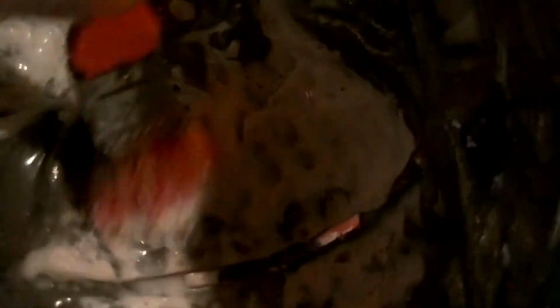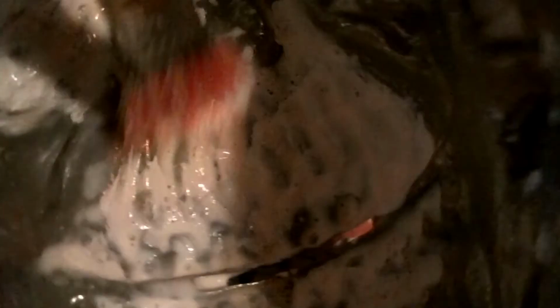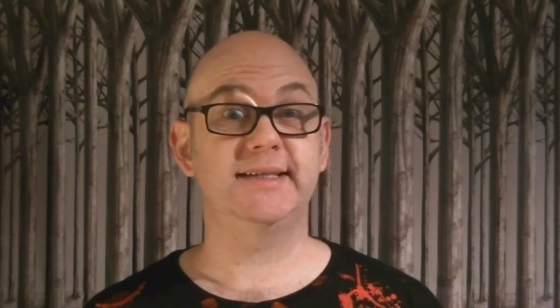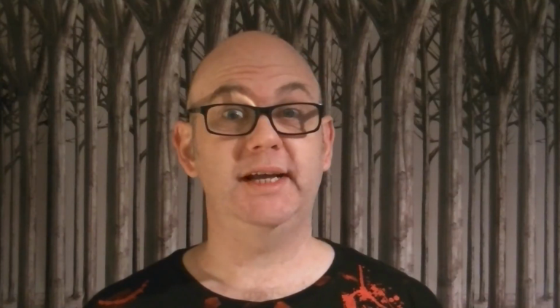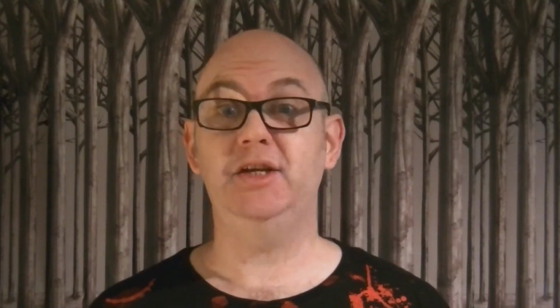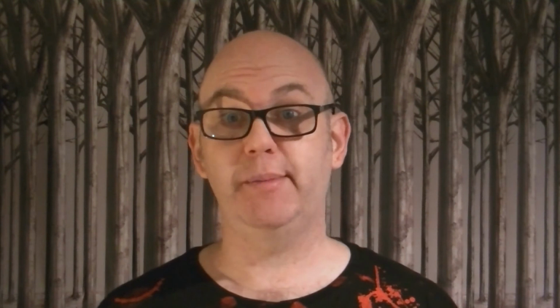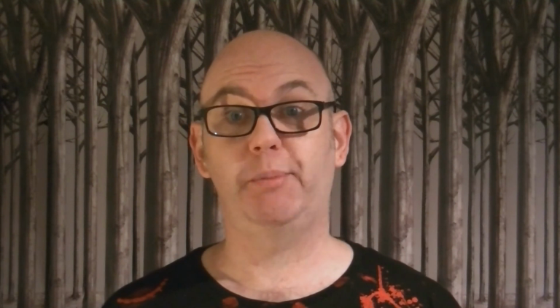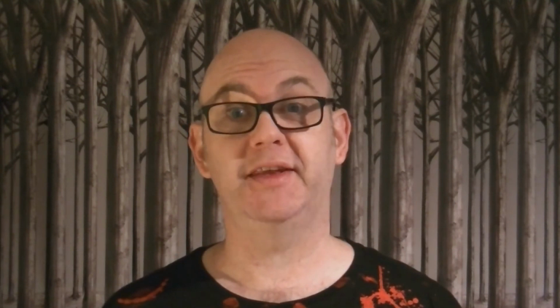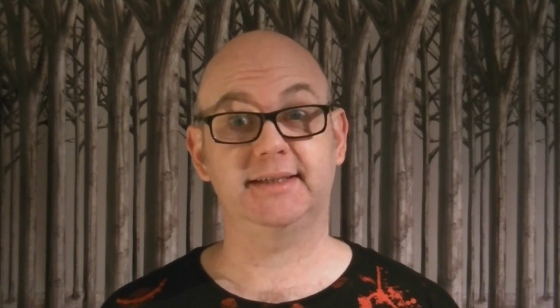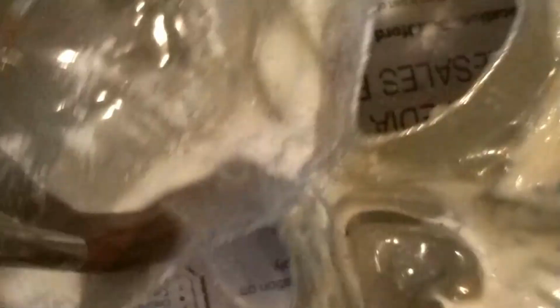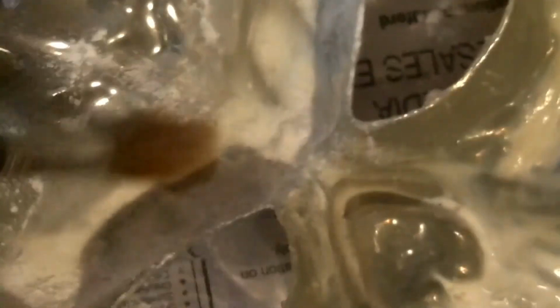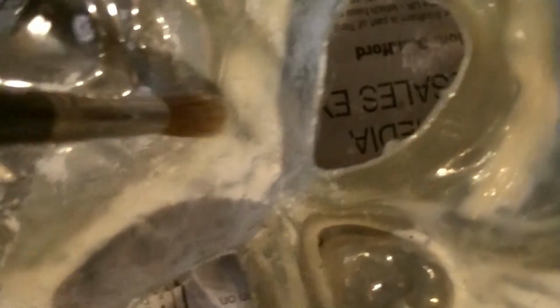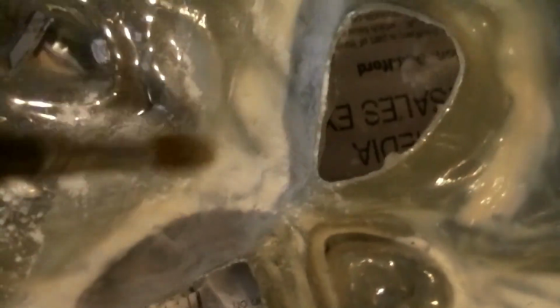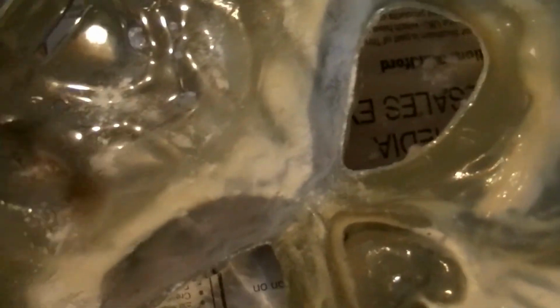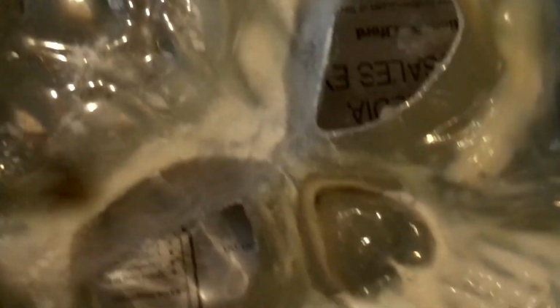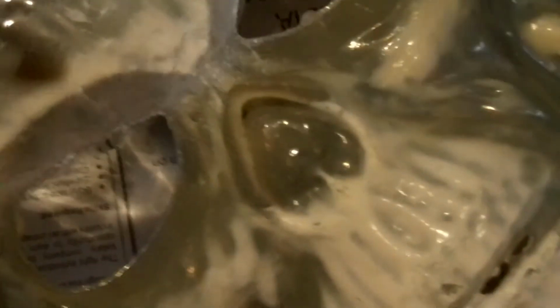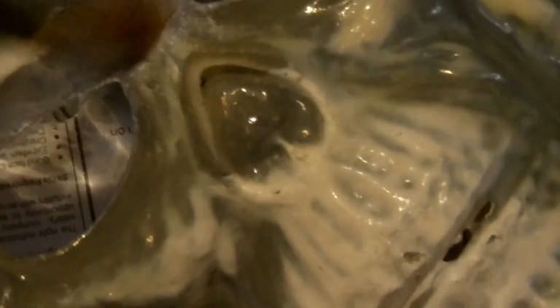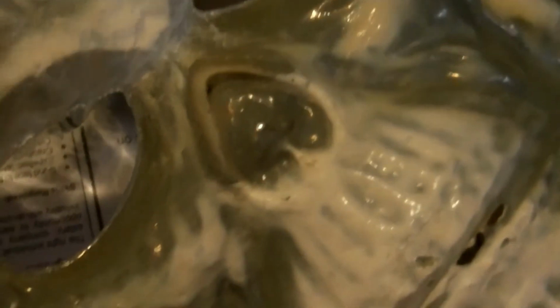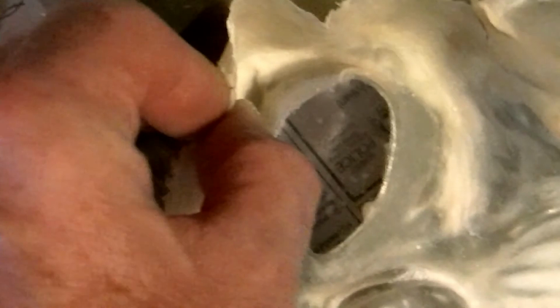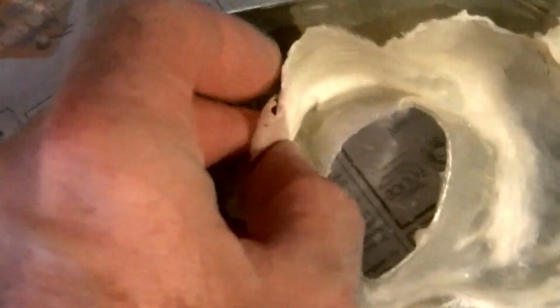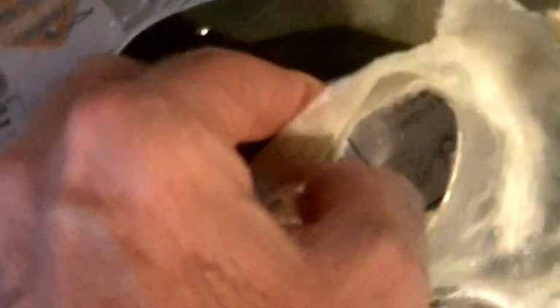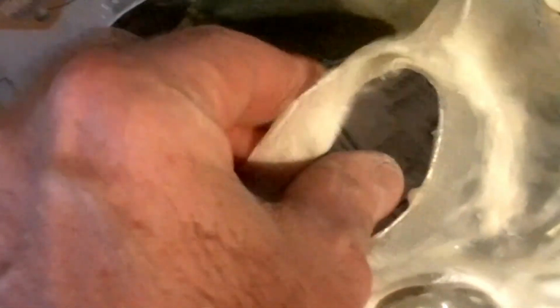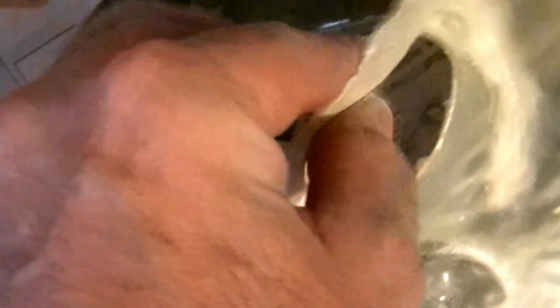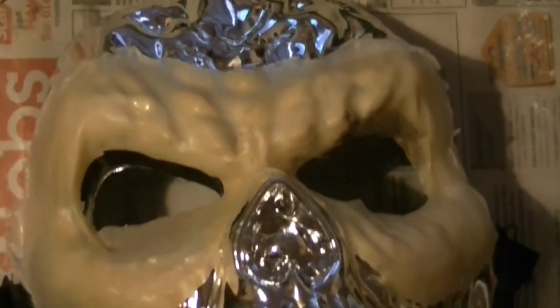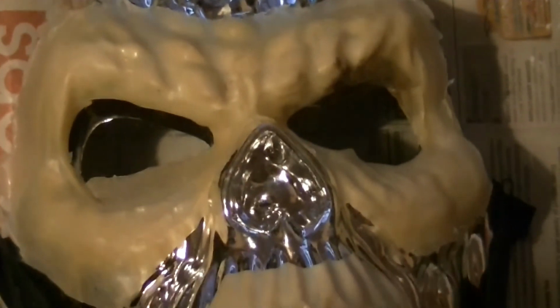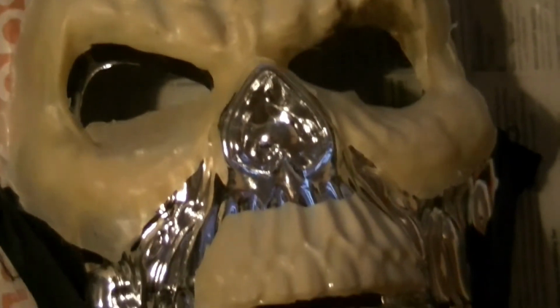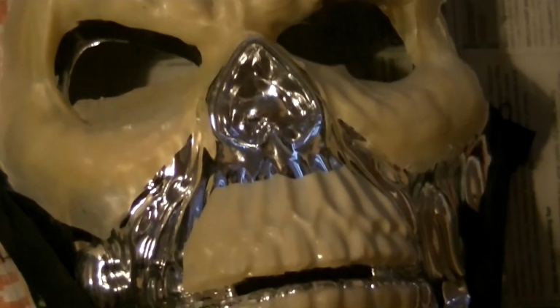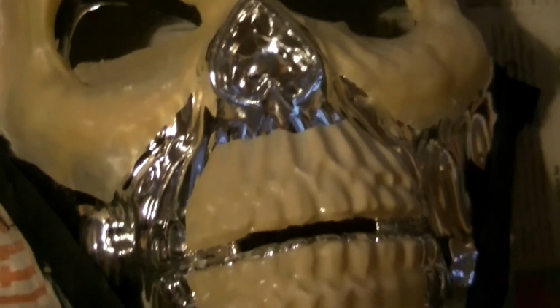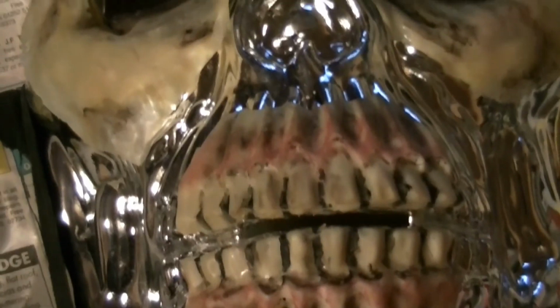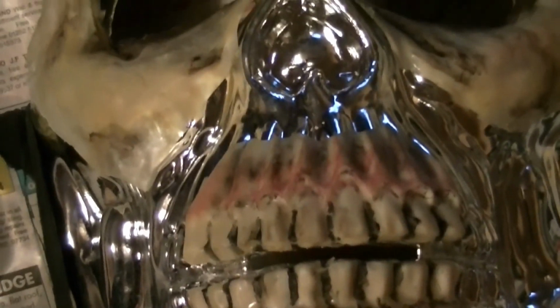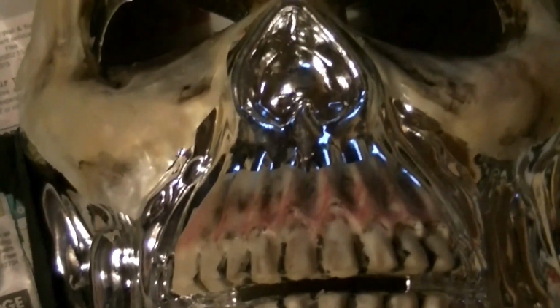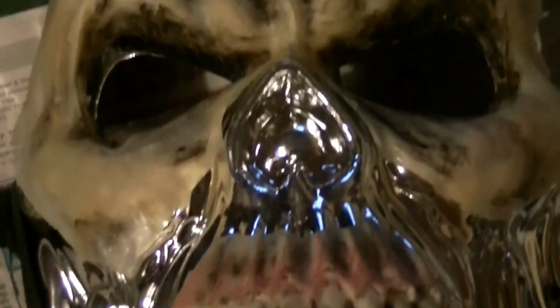I did four layers in all, letting each dry before applying the next. Once dry, I dusted it with baby powder to prevent the latex from sticking to itself as I removed it from the mould. I then trimmed off any excess latex and decorated with some Halloween makeup.